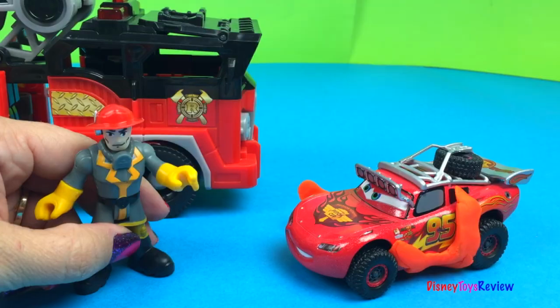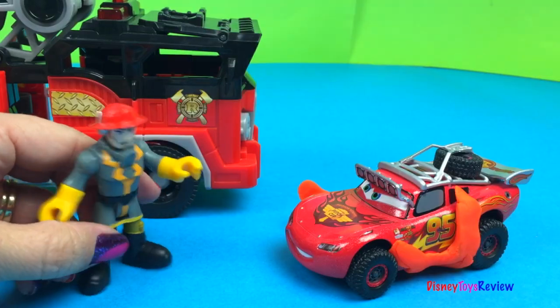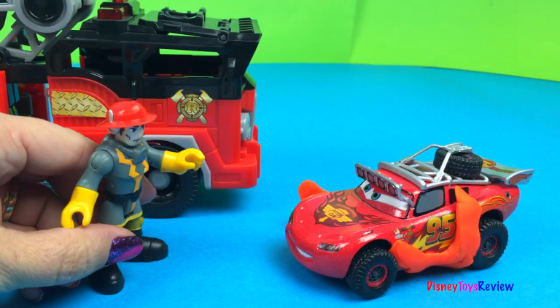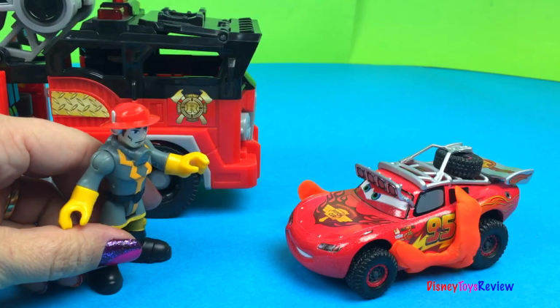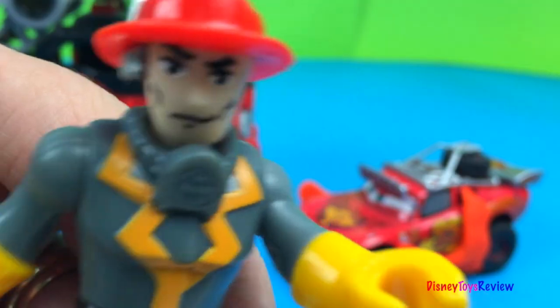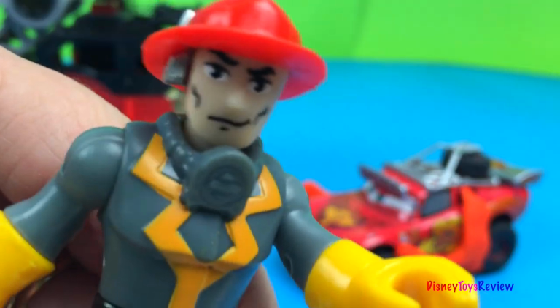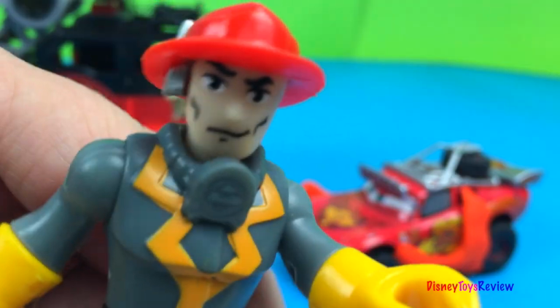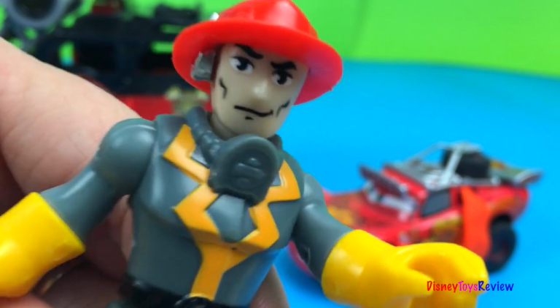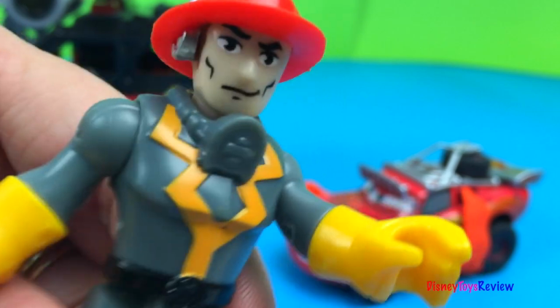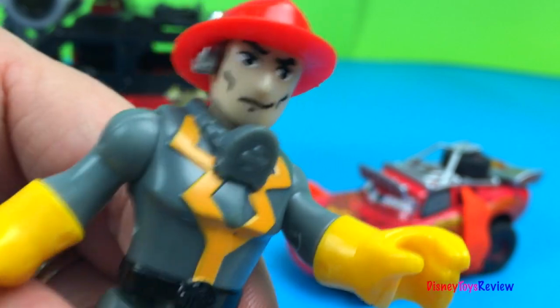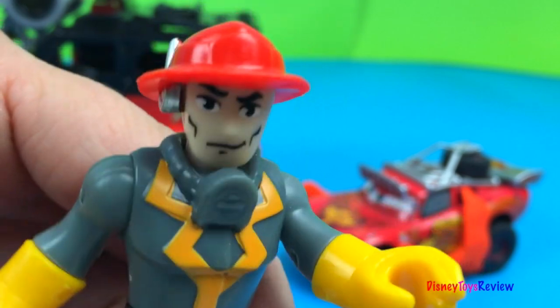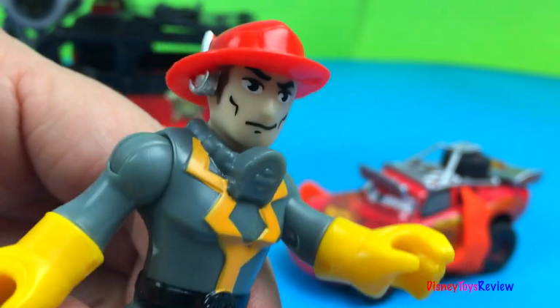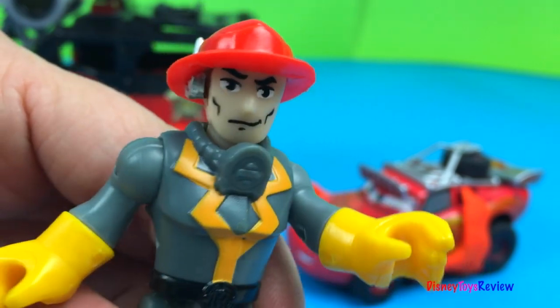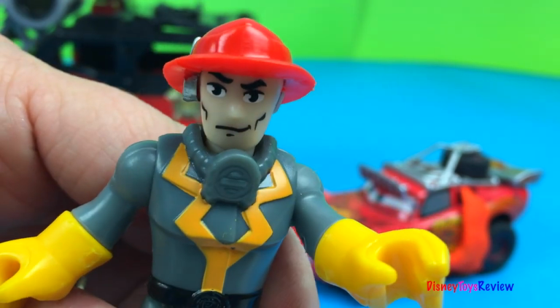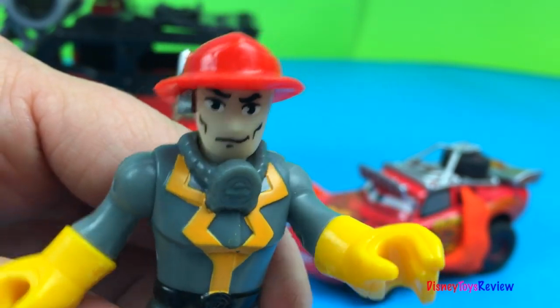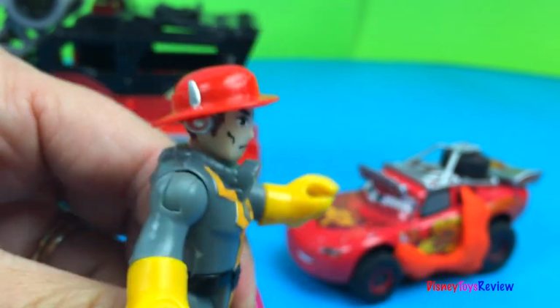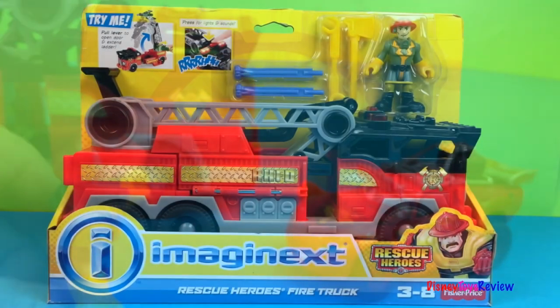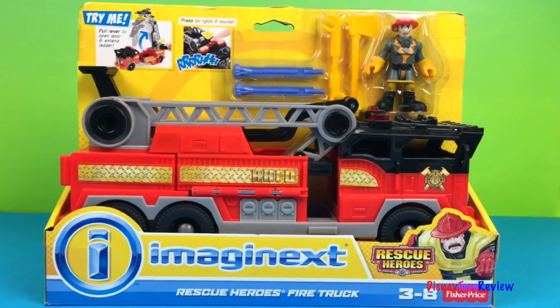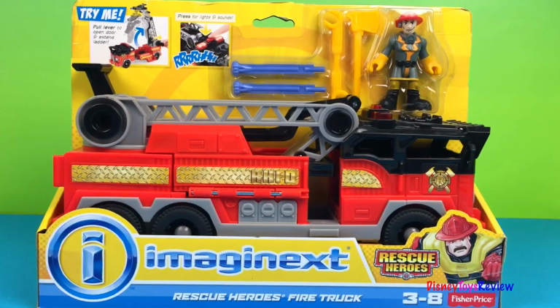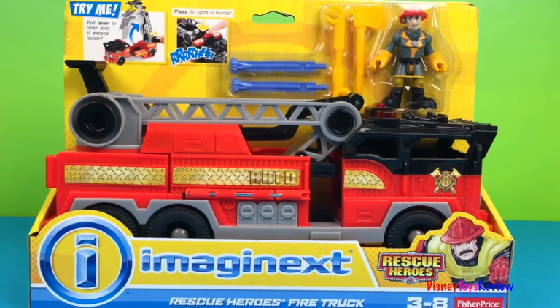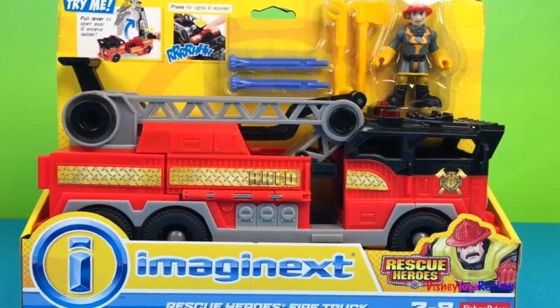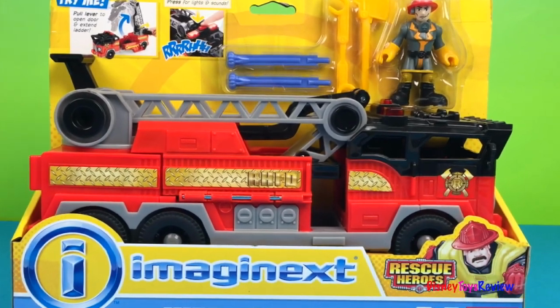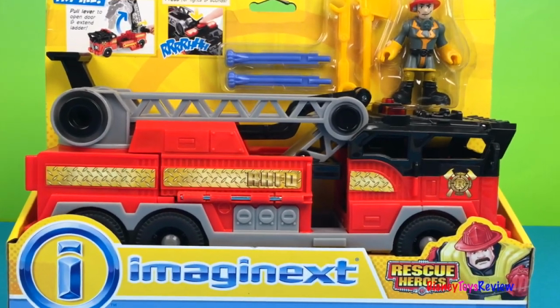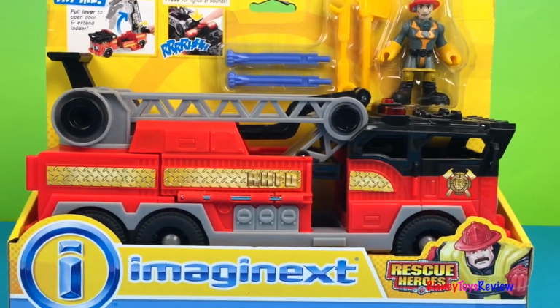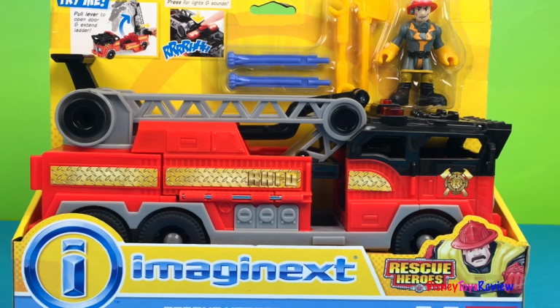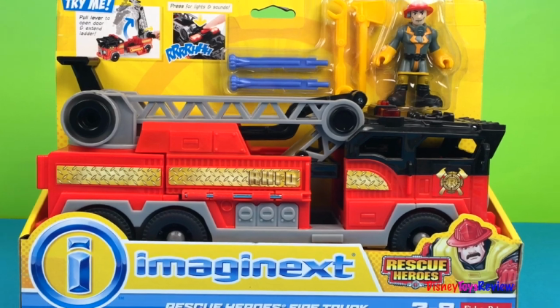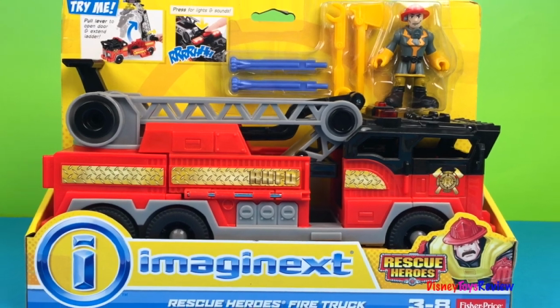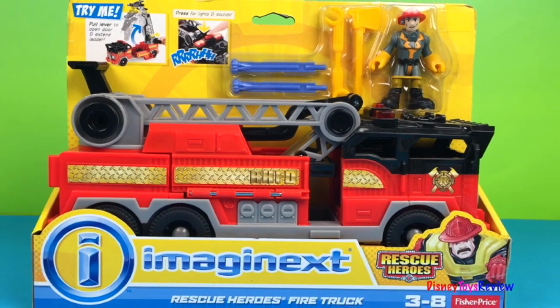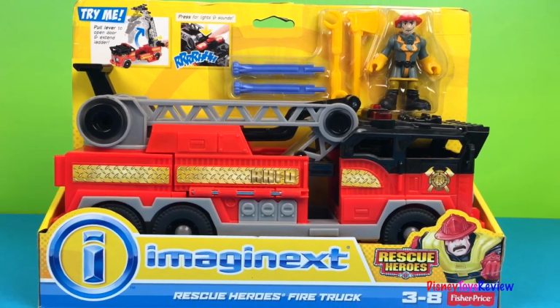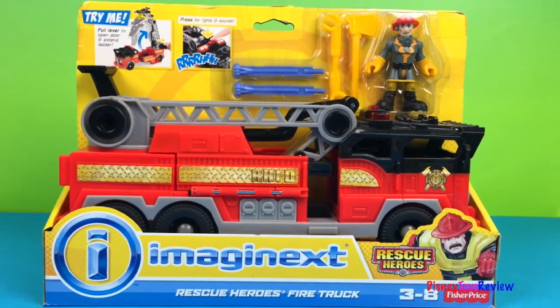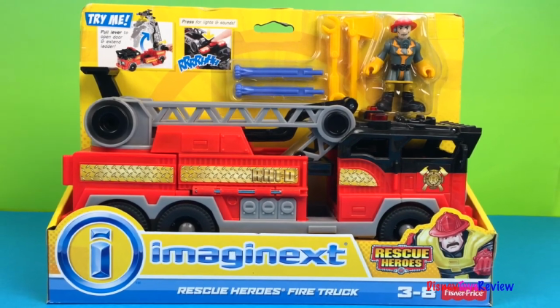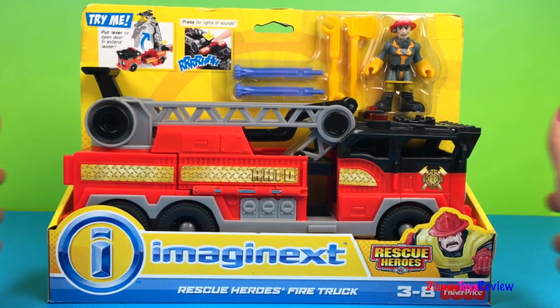Oh my! Lightning McQueen is on fire! Let's put out his fire! Hi guys! Disney ToysReview here. Today we have Imaginext's Rescue Heroes Fire Truck.